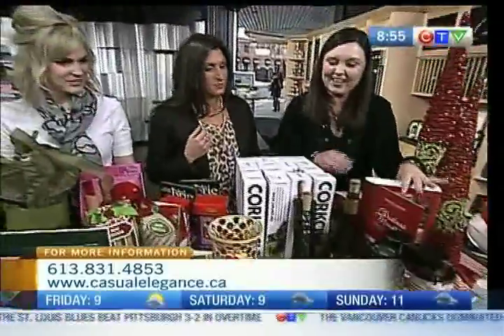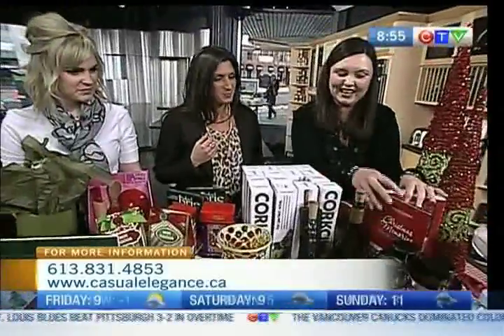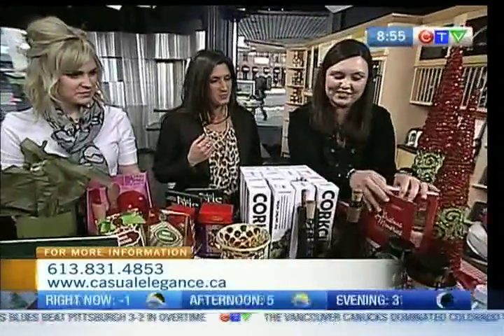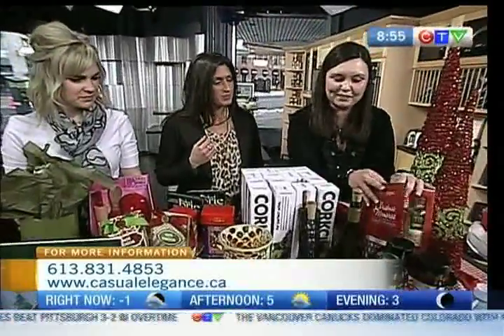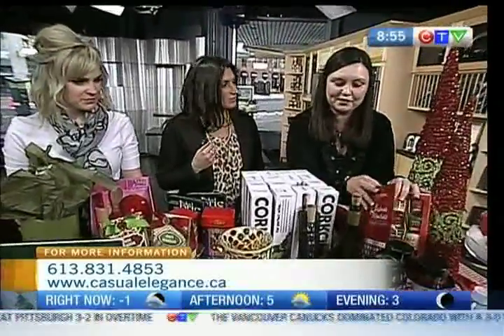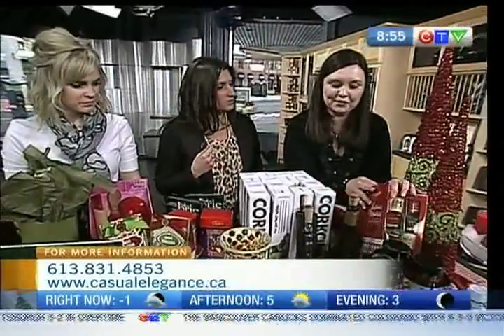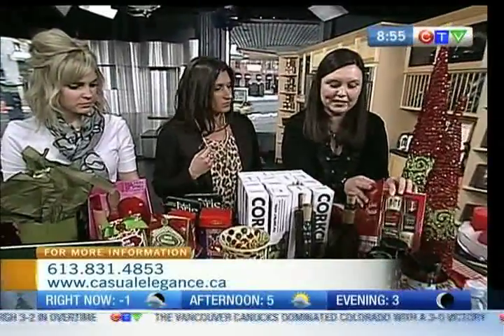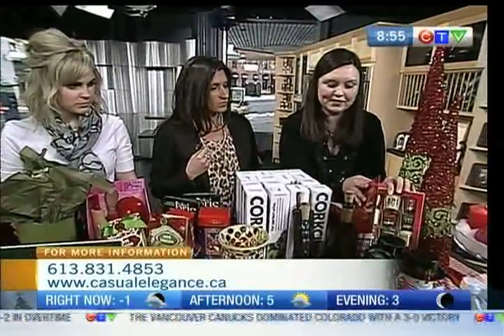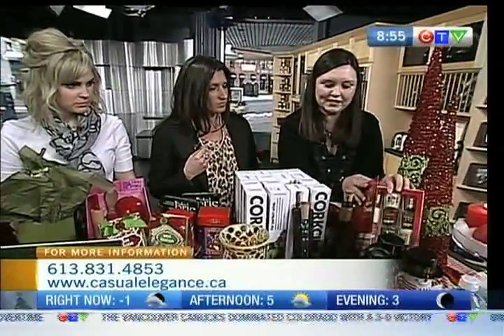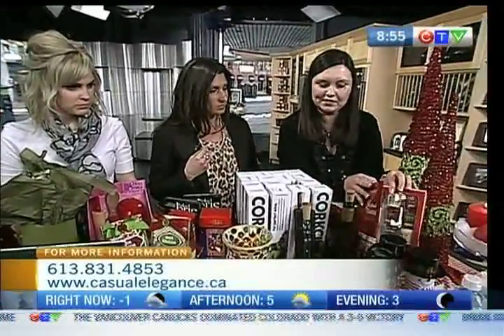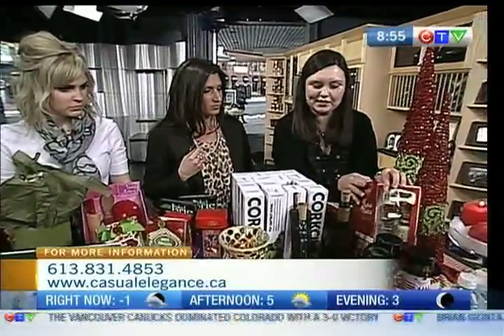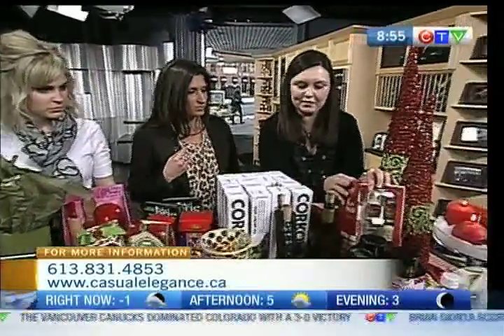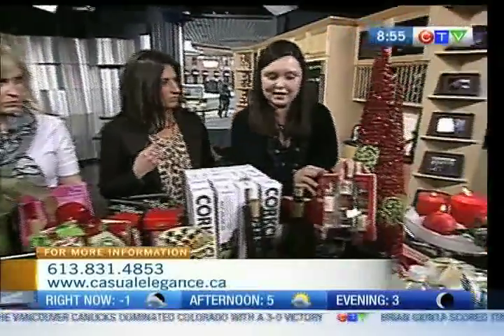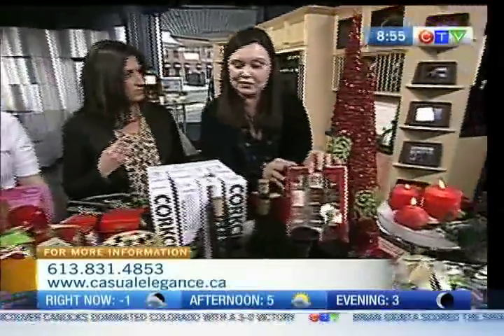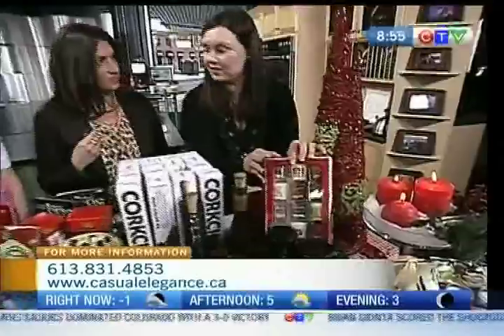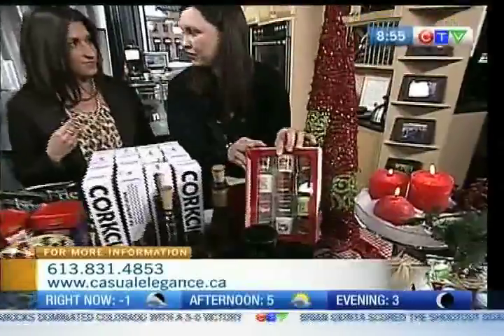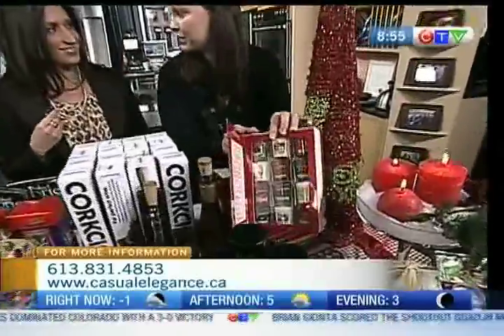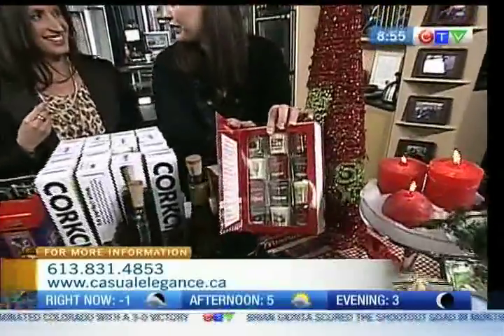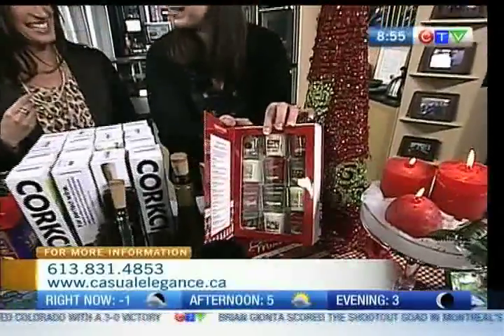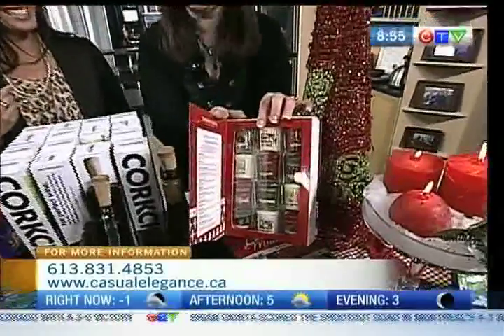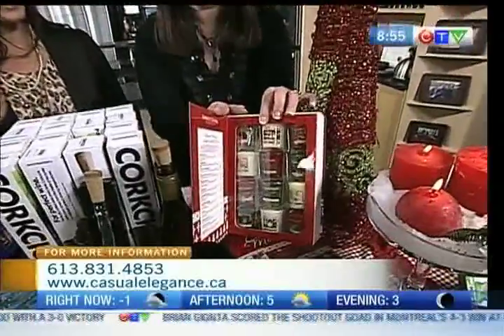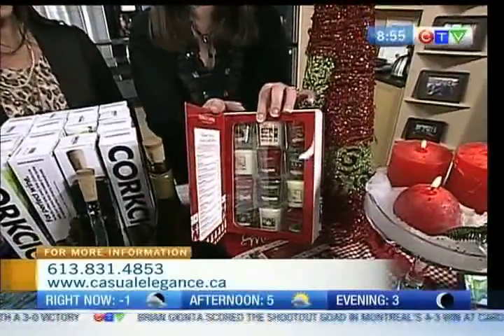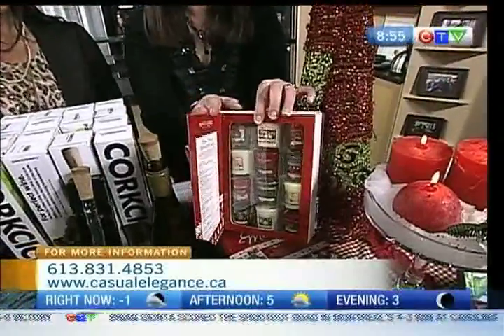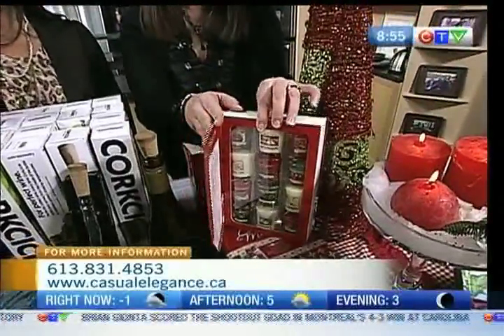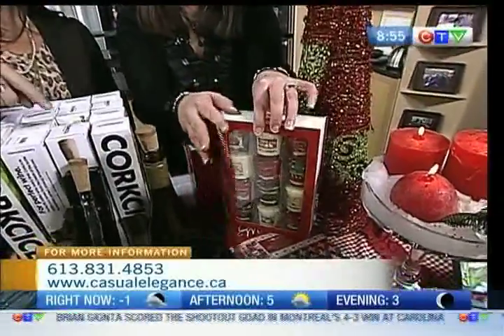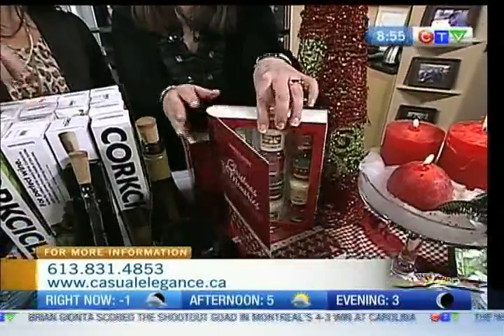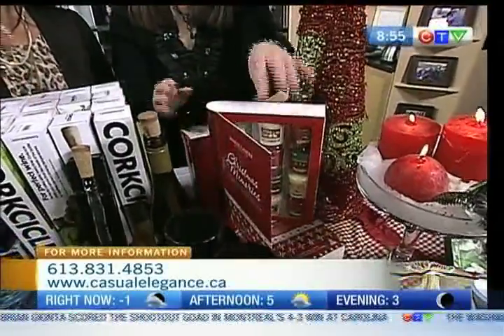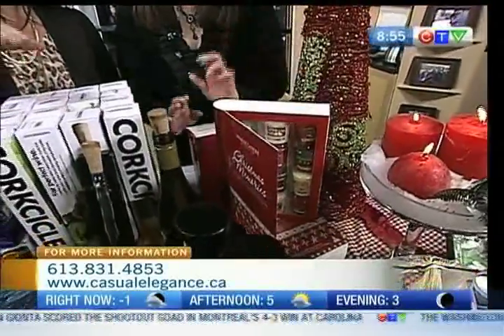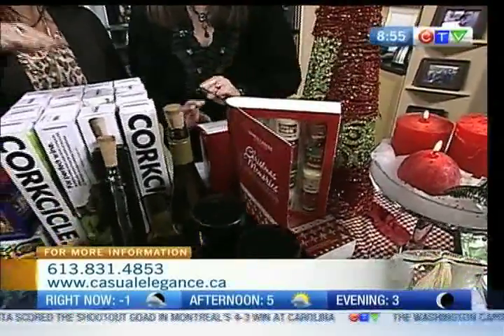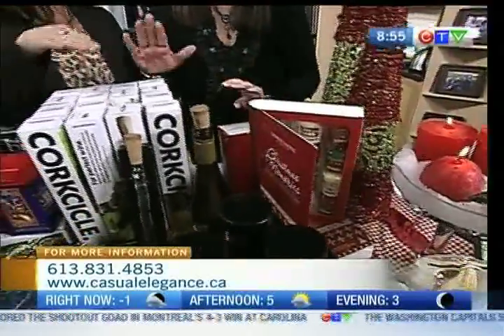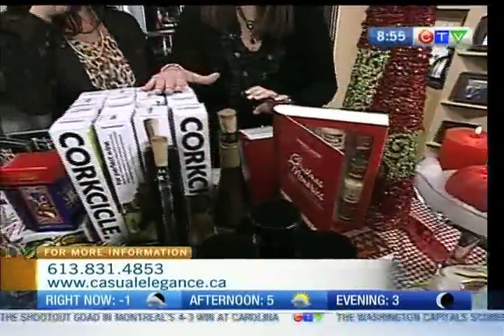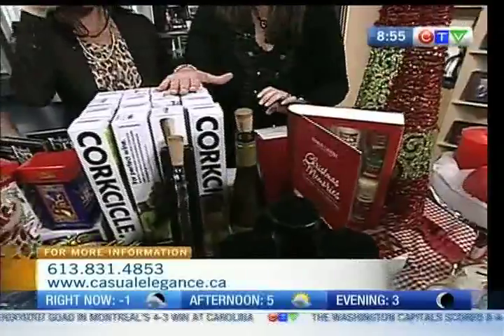Yankee Candles have come out with a few great gift sets. There's a sampler set — 12 days of Christmas — burn a different scent each day. This is the it item for the season.